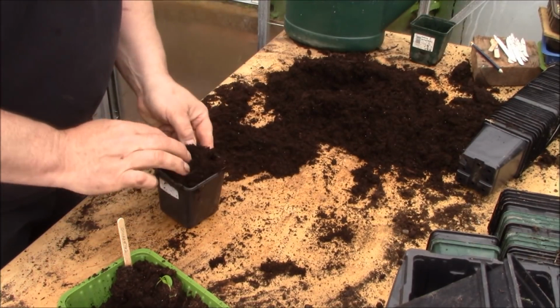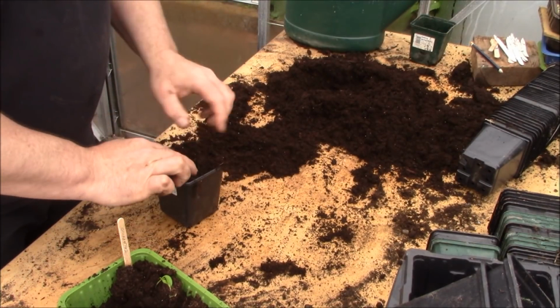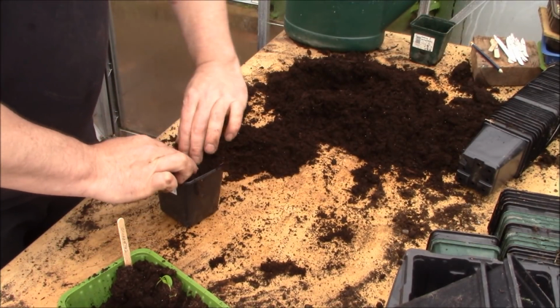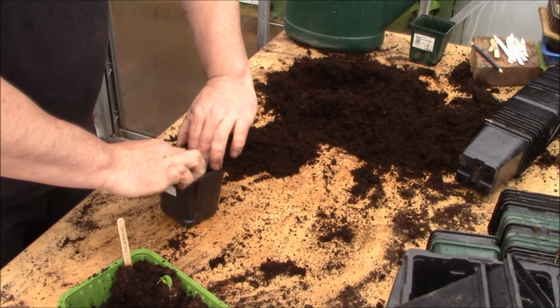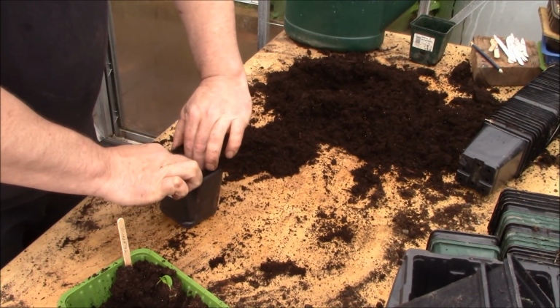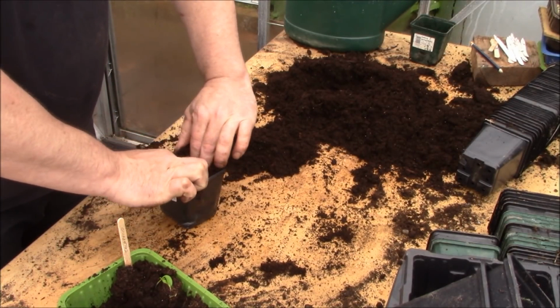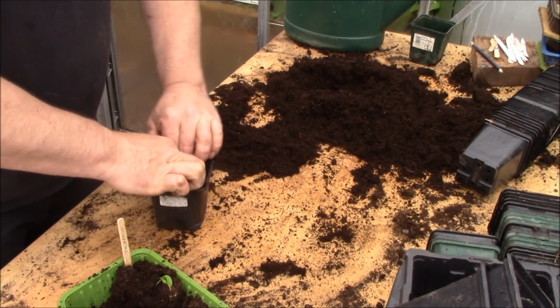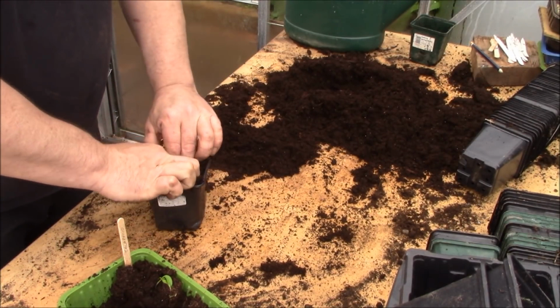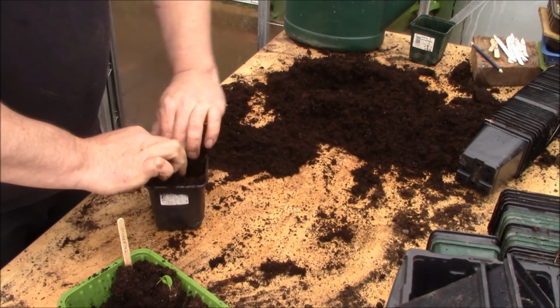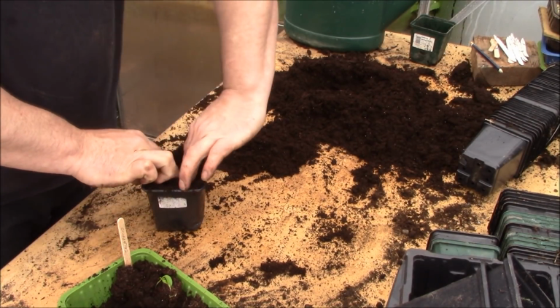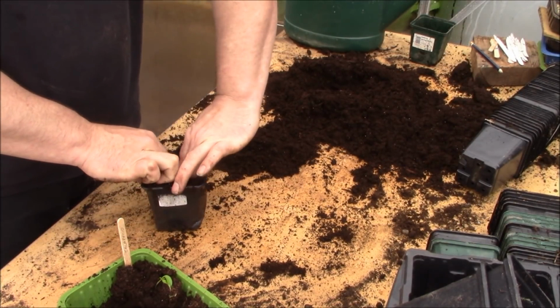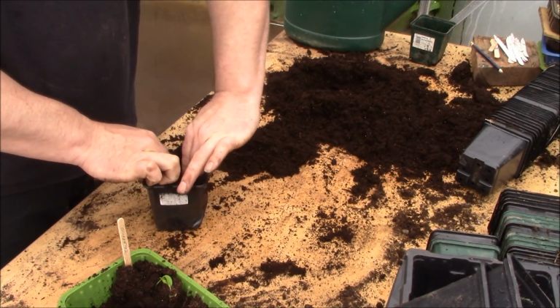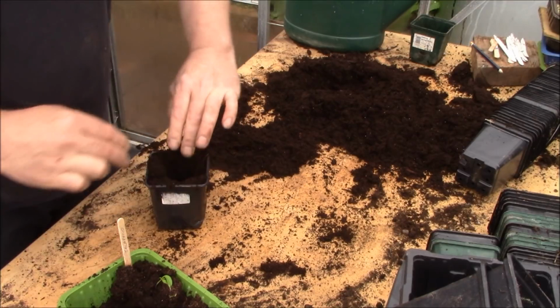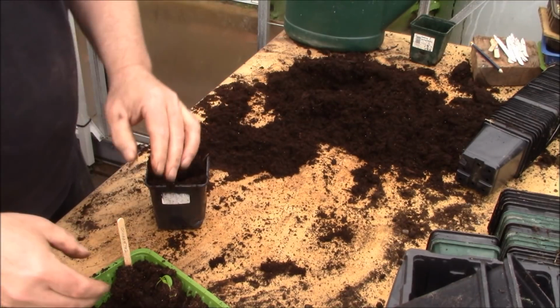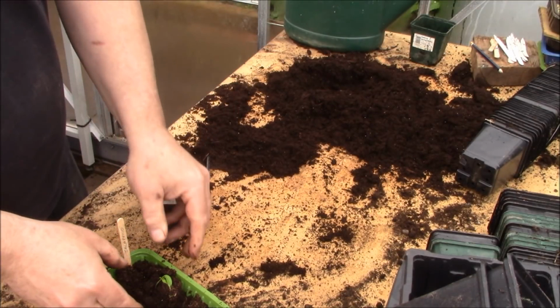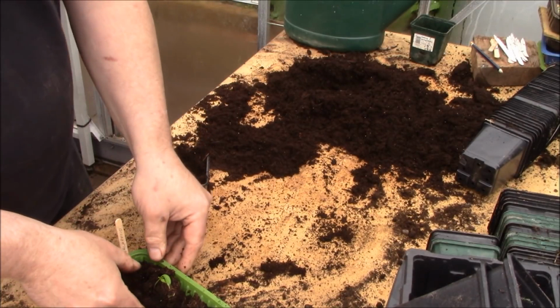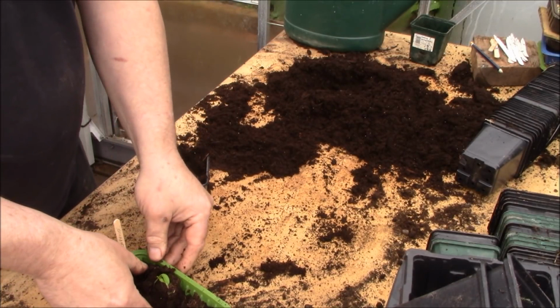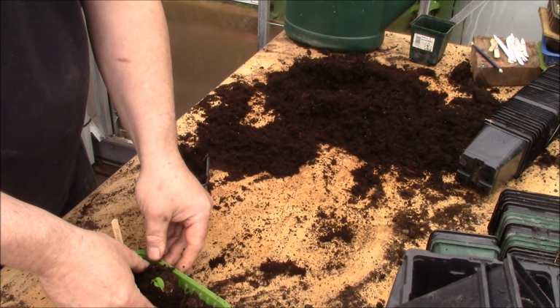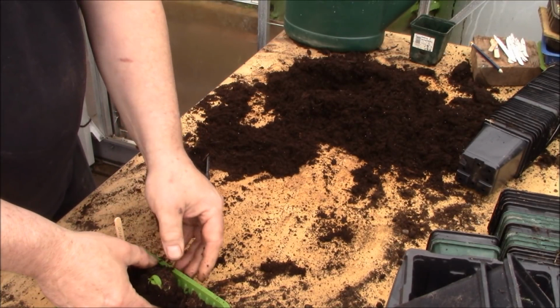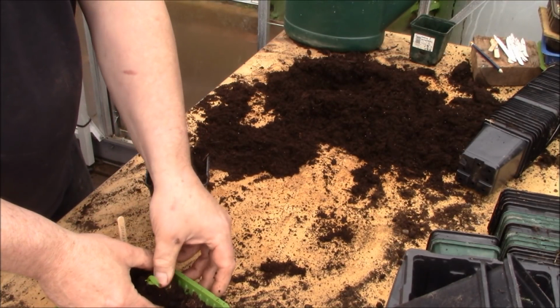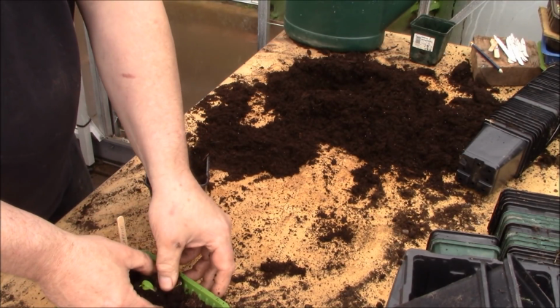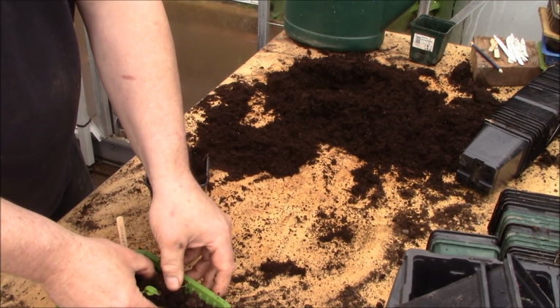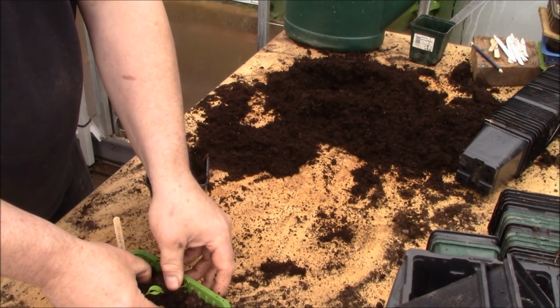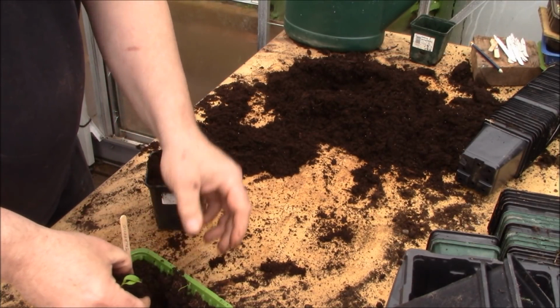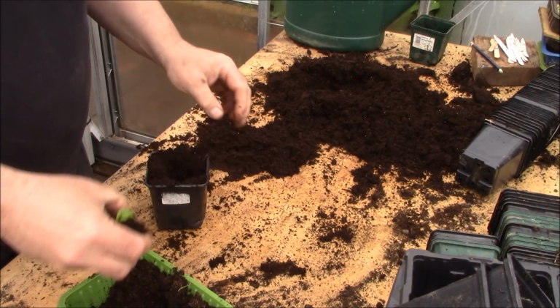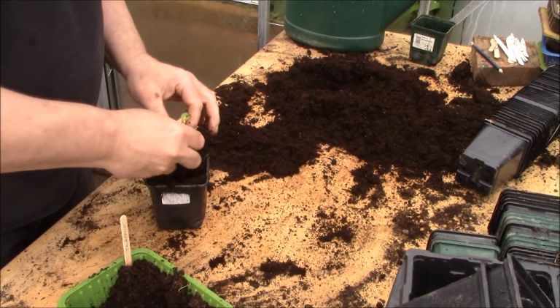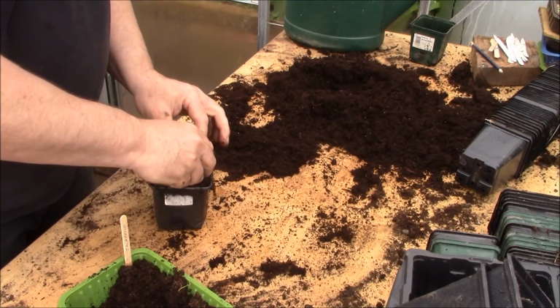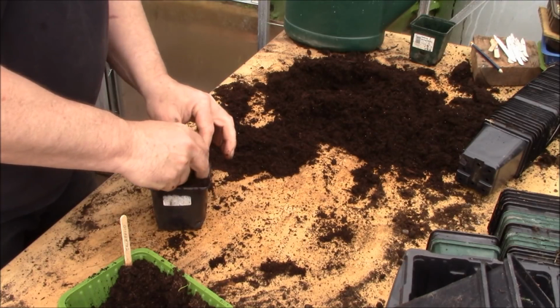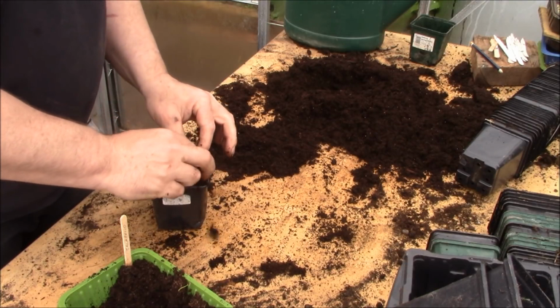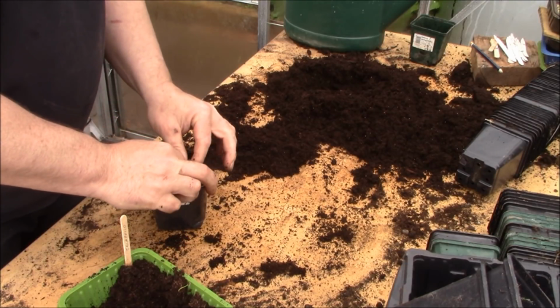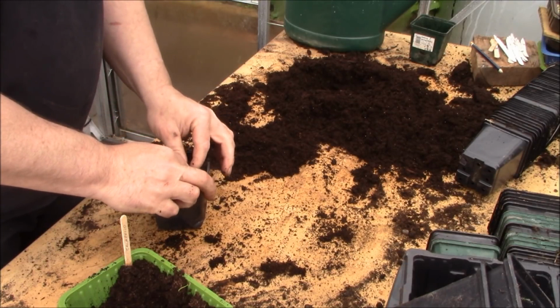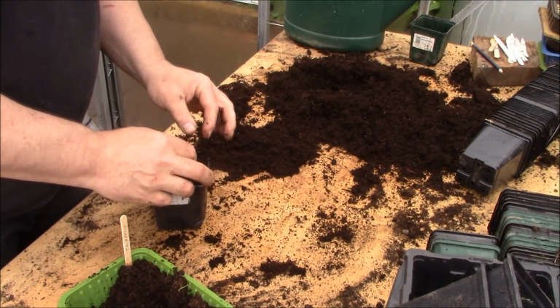If you haven't planted the seed already, I think you're bordering on going and buying some plants from a garden centre now, because I don't think you're going to have time to do them from seed at the moment.